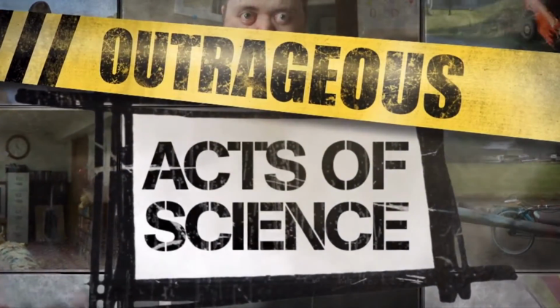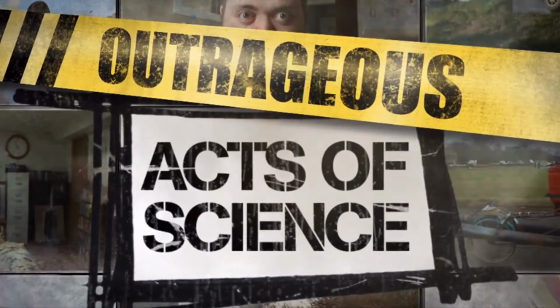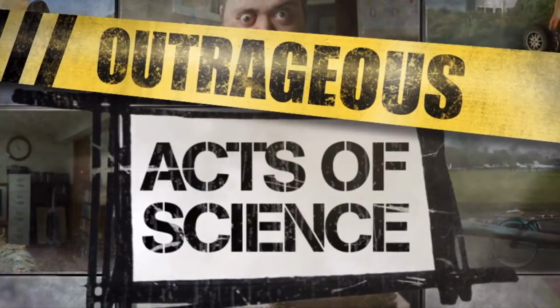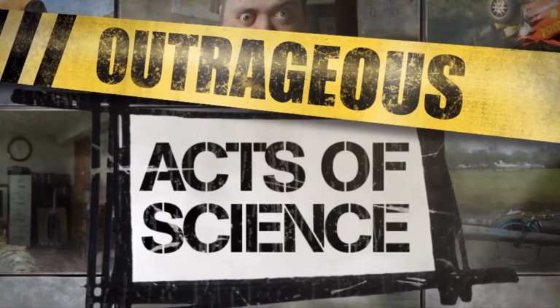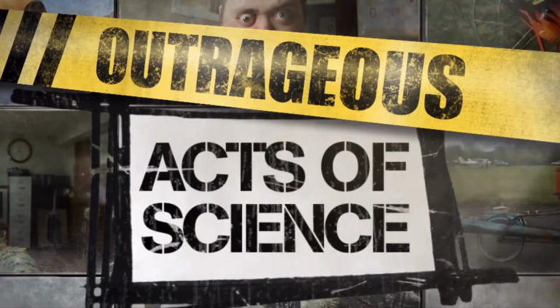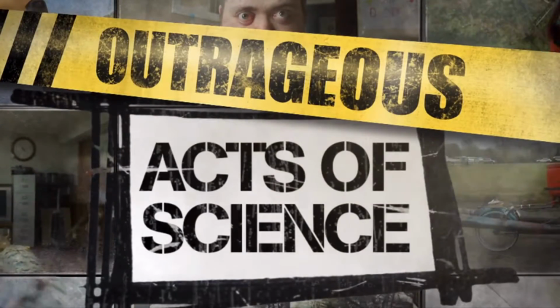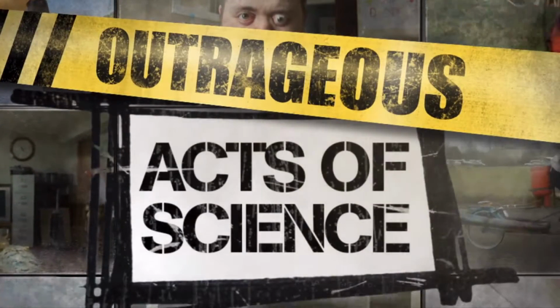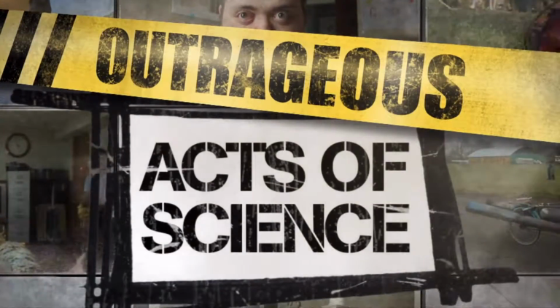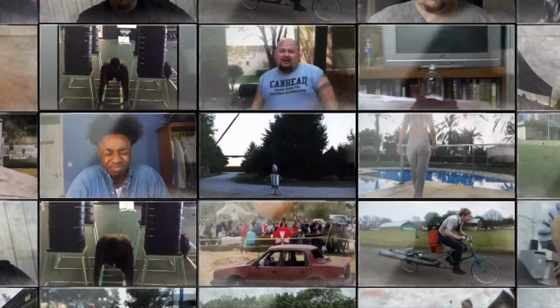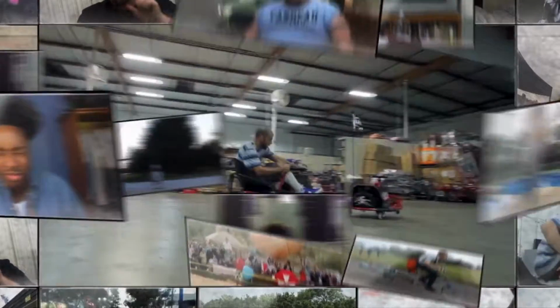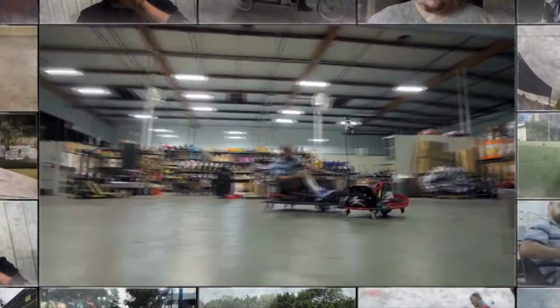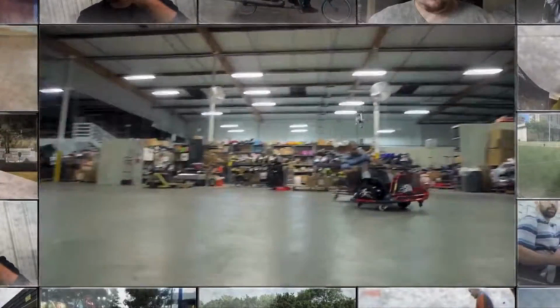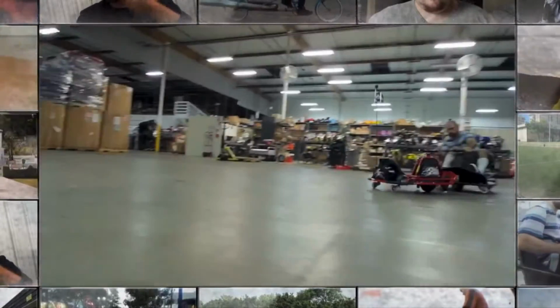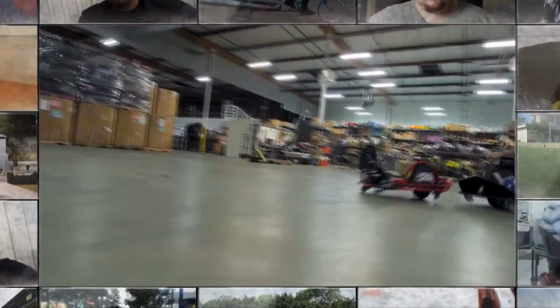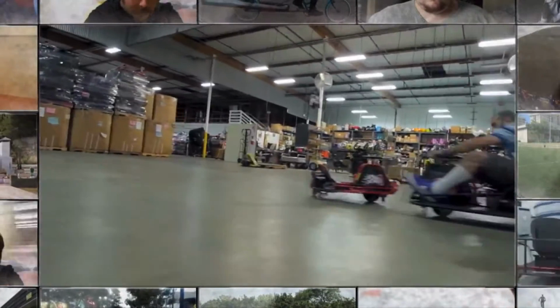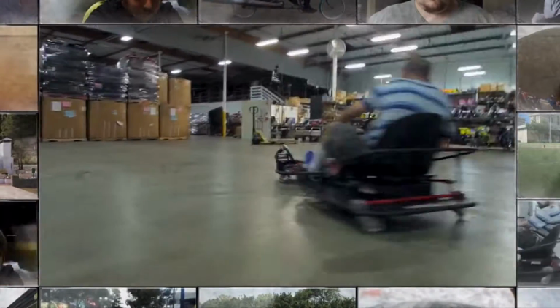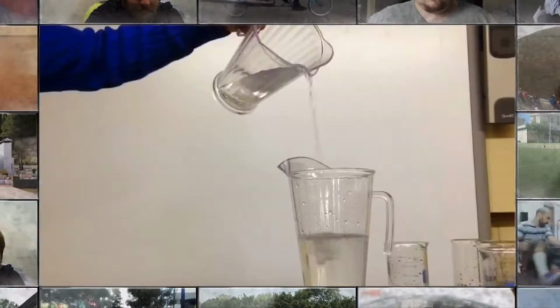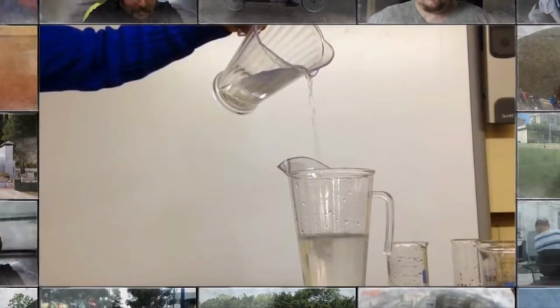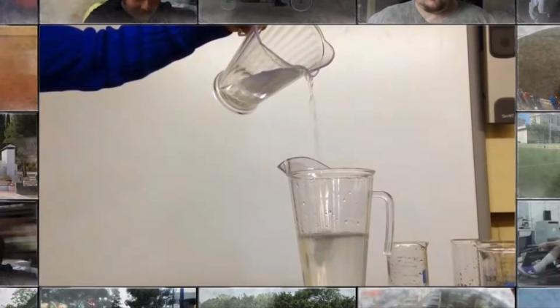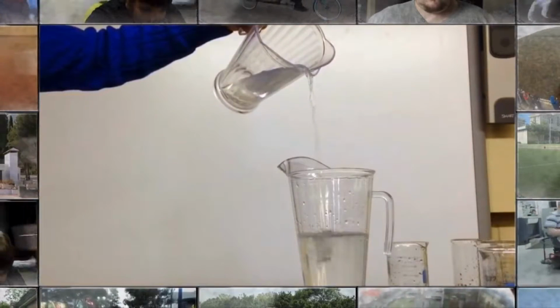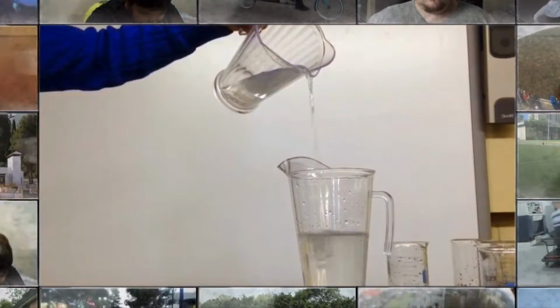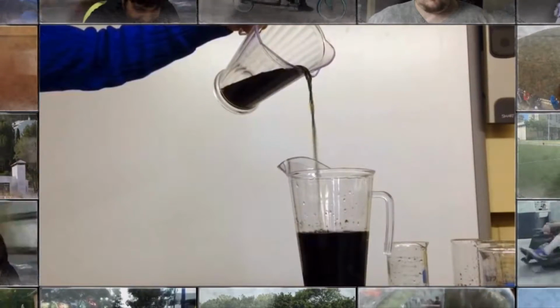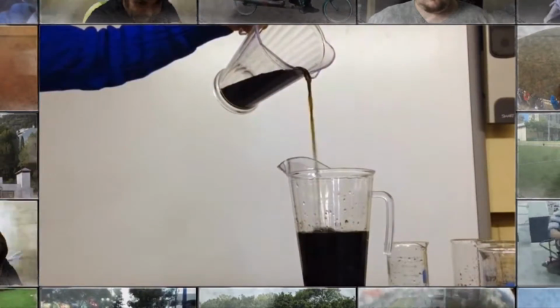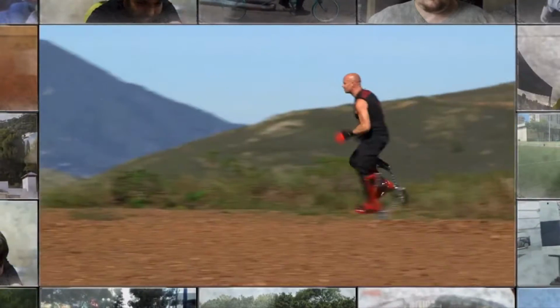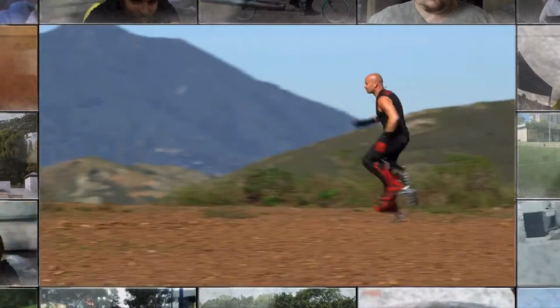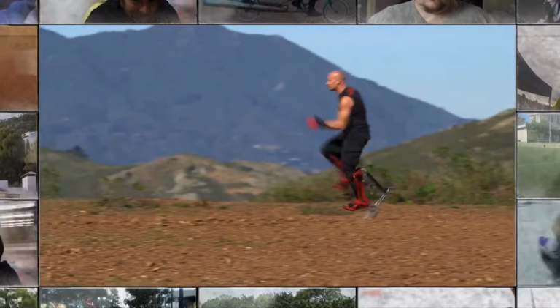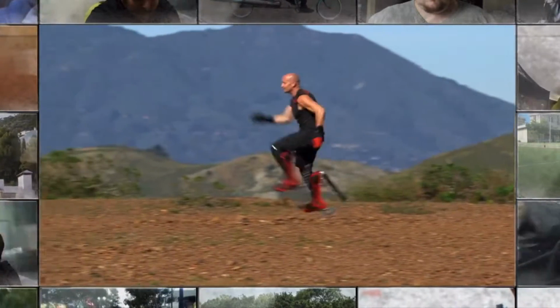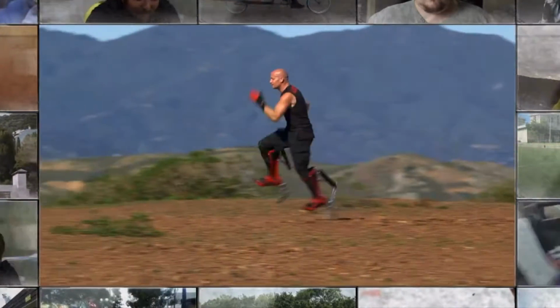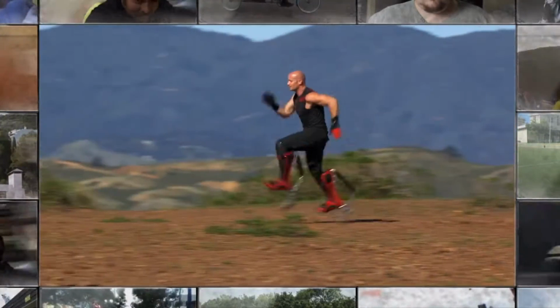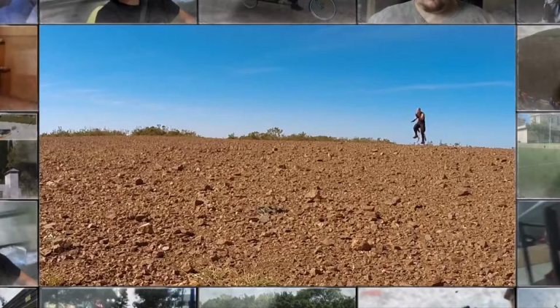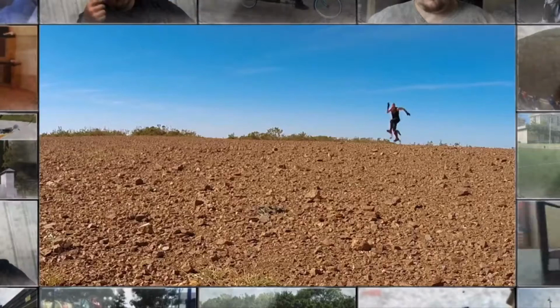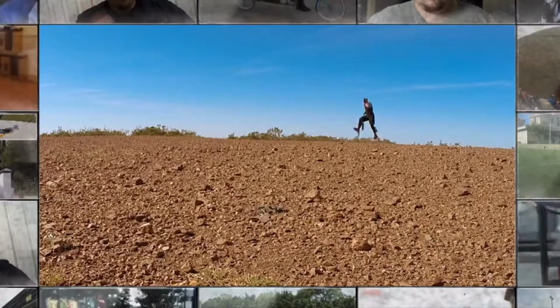Welcome back to our best of the internet speed freaks. We've seen some outrageous rides and startling stunts, but it's time for a giant leap into the future of running.